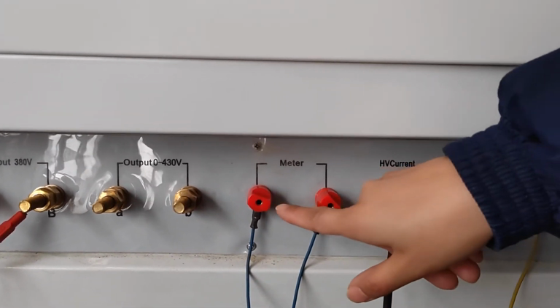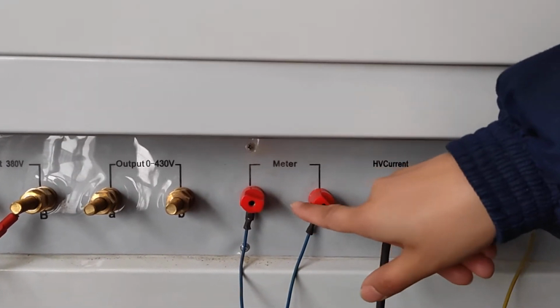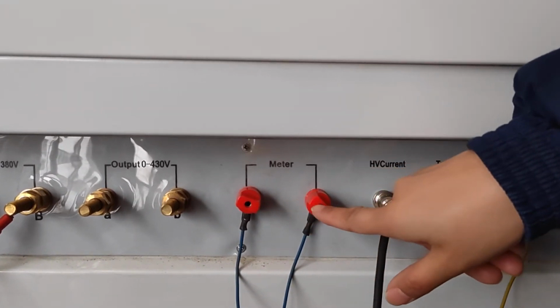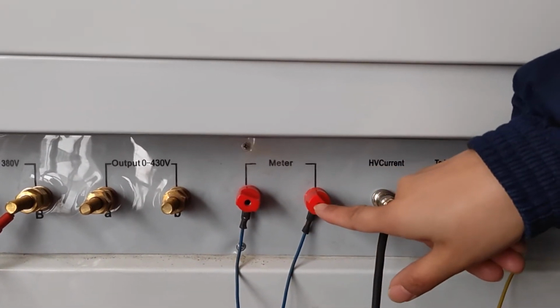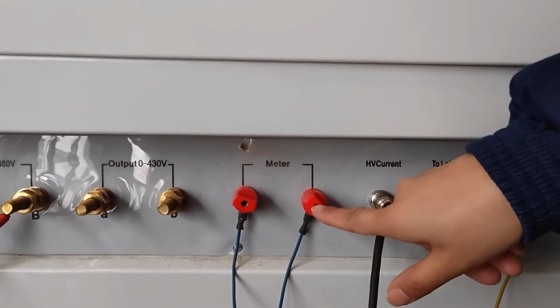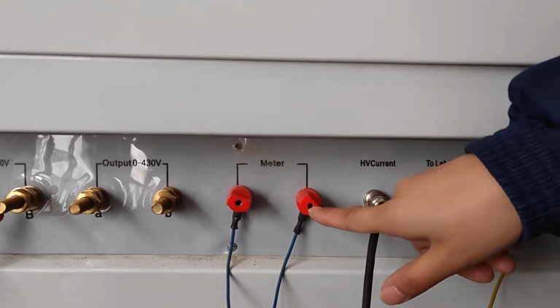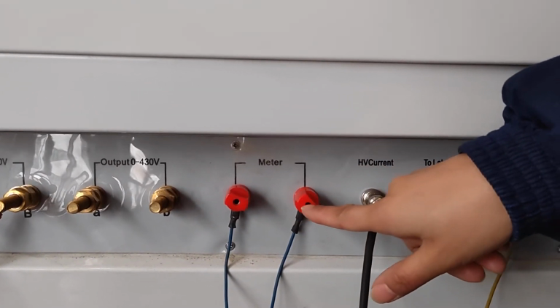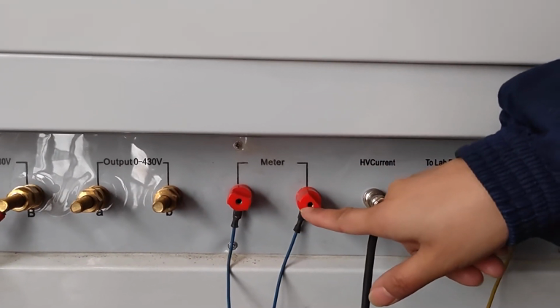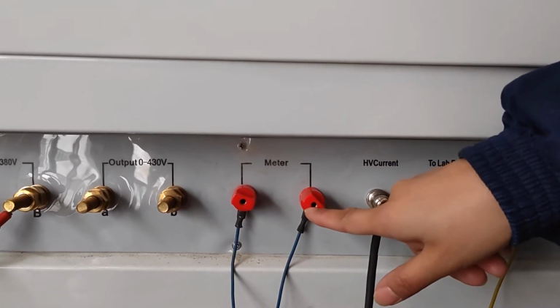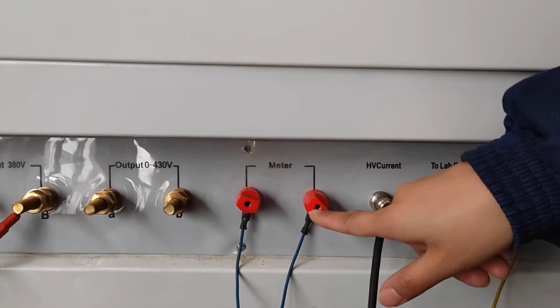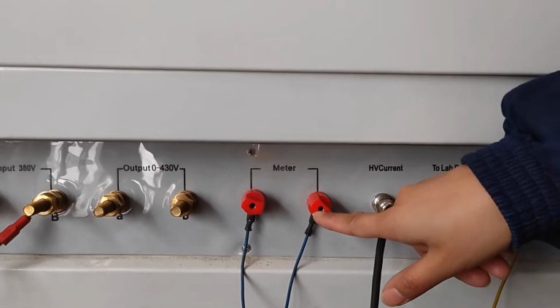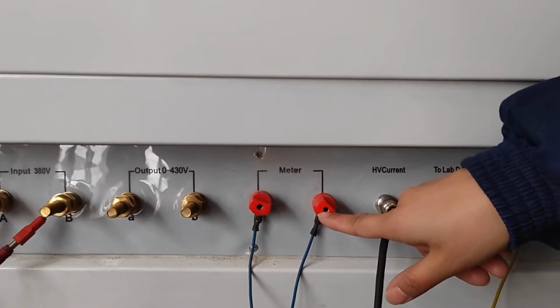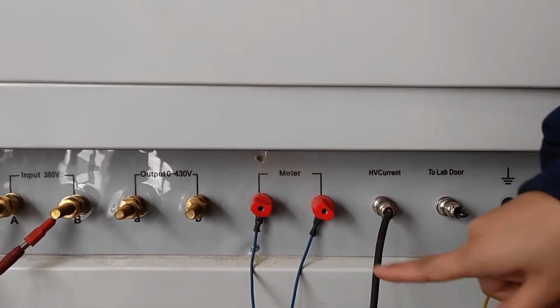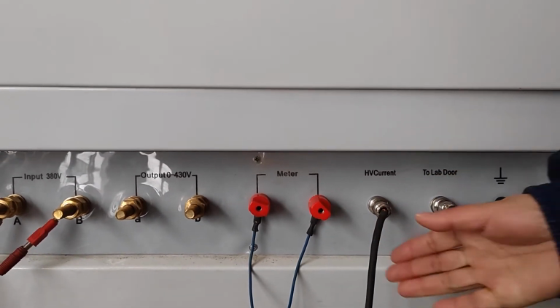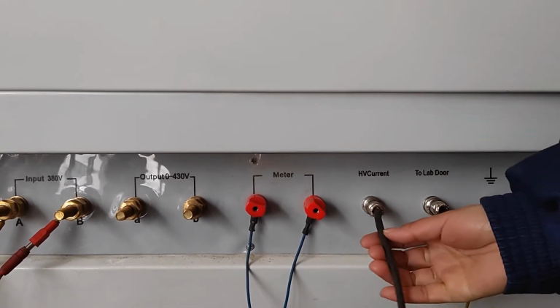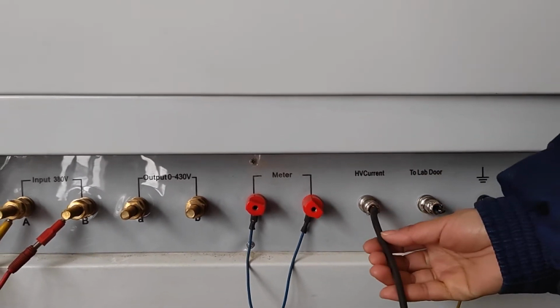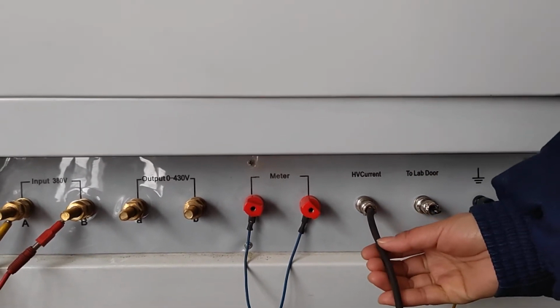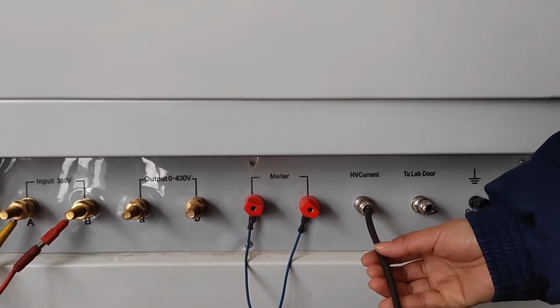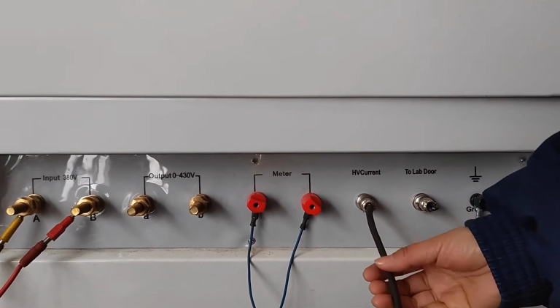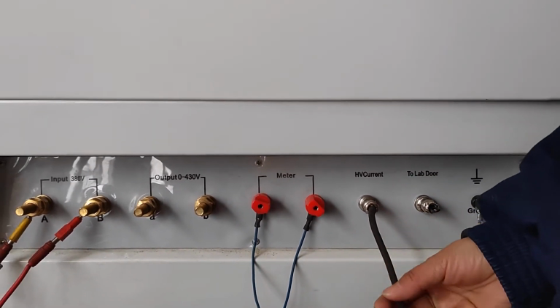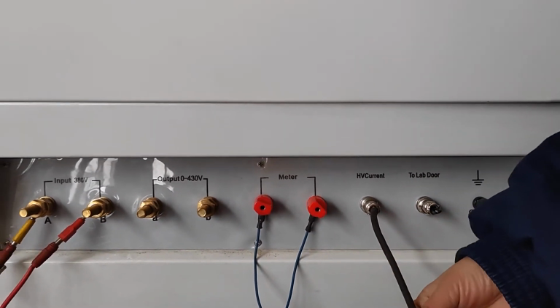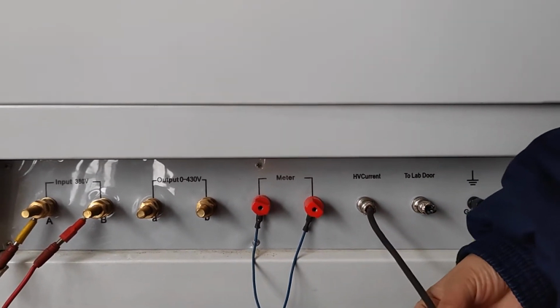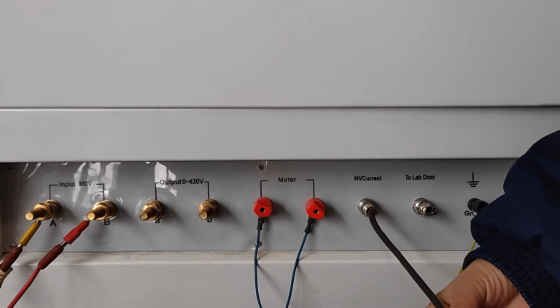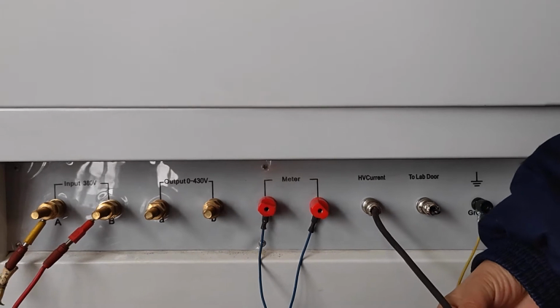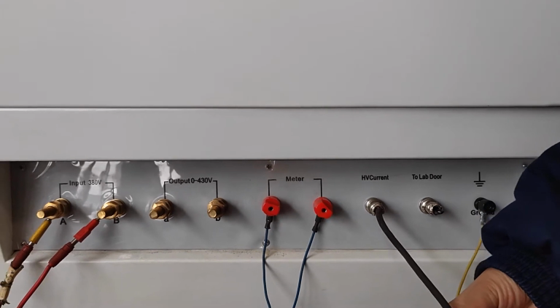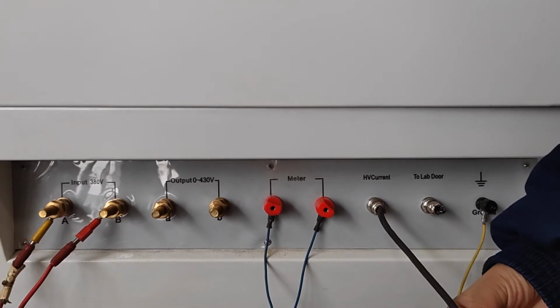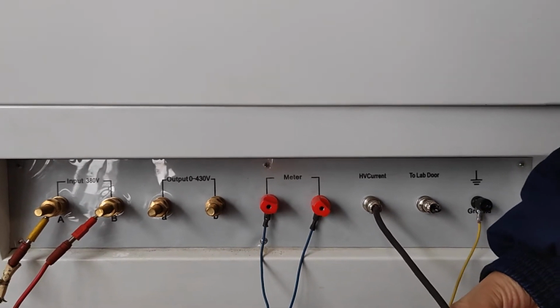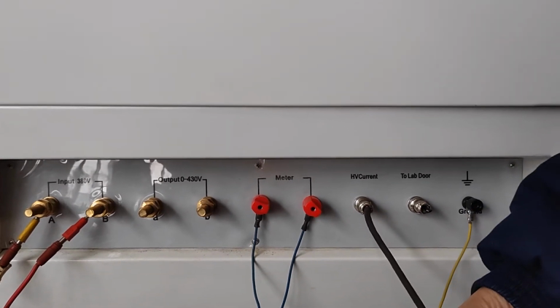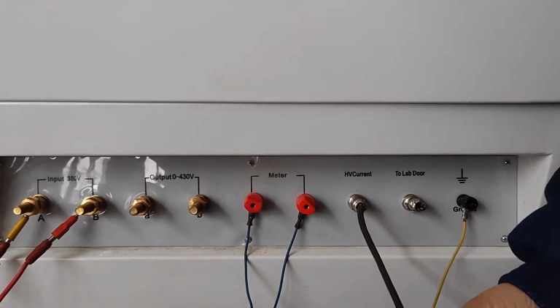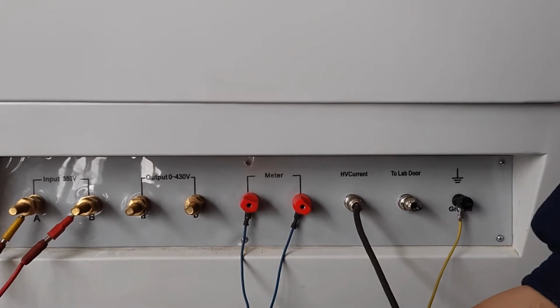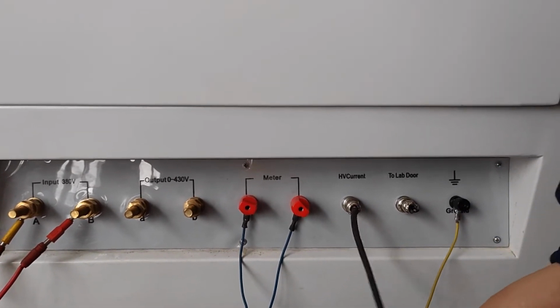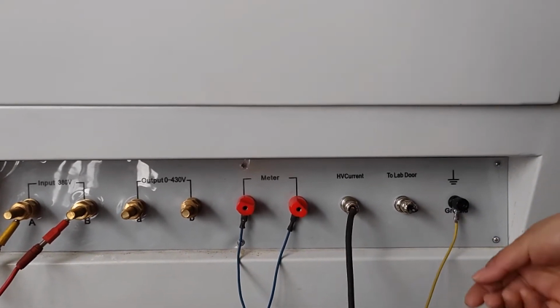This is the meter terminals, also connected to the piston transformer meter terminal. And this is the high voltage current terminals — it connects to the piston transformer high voltage current terminals.